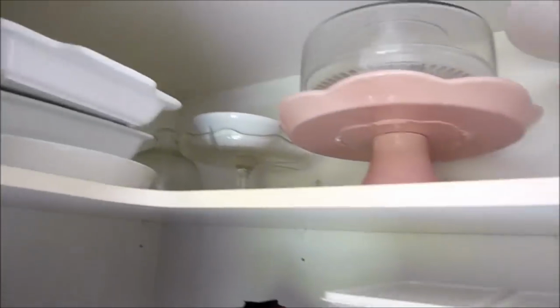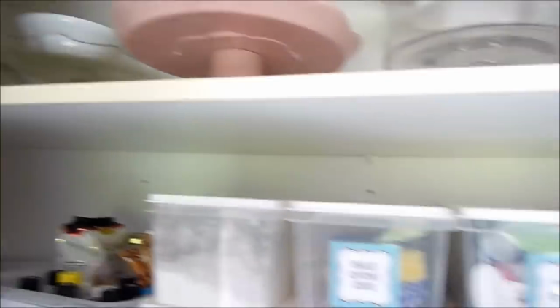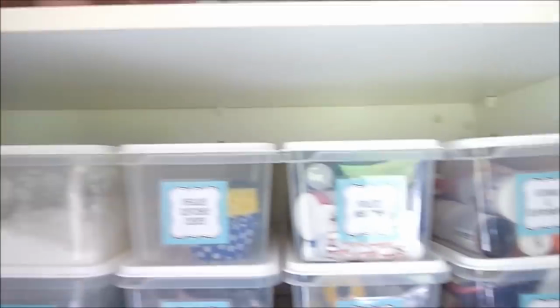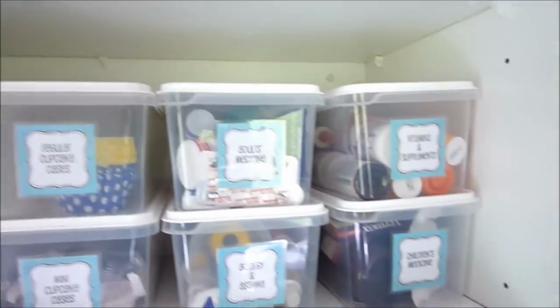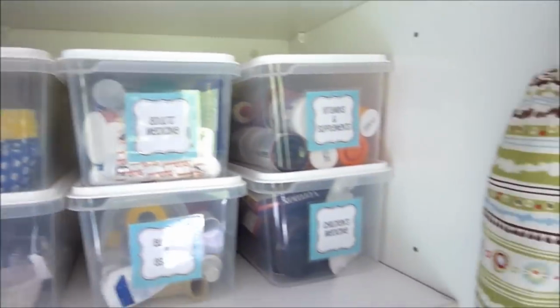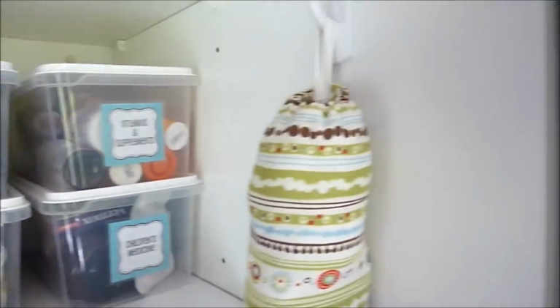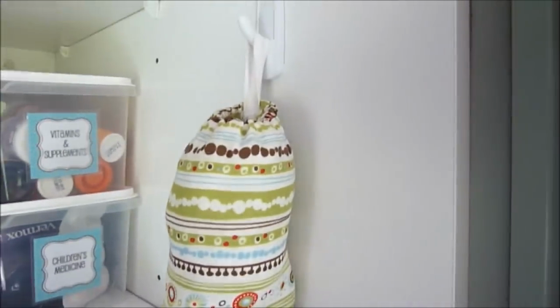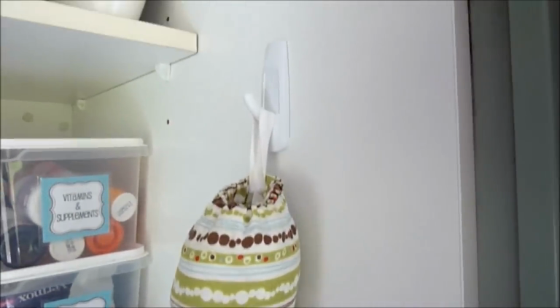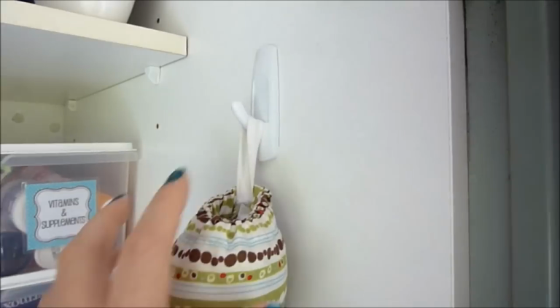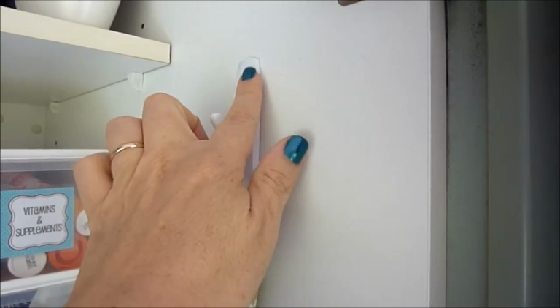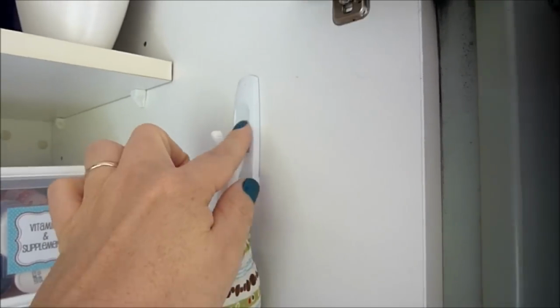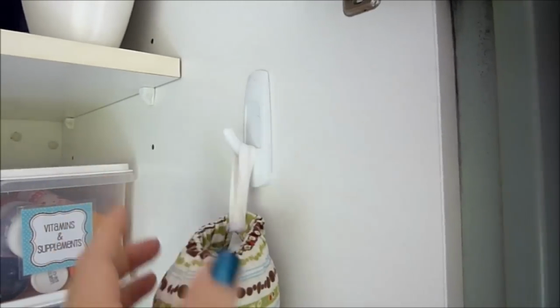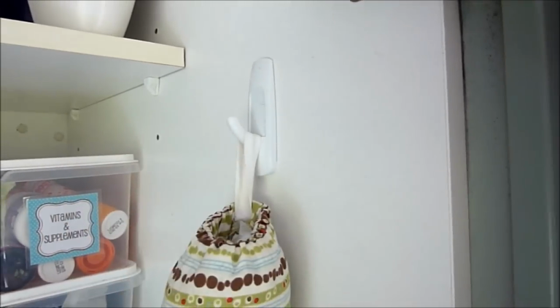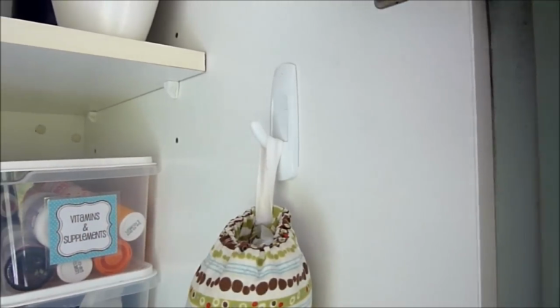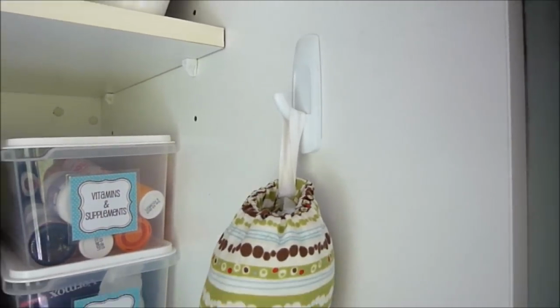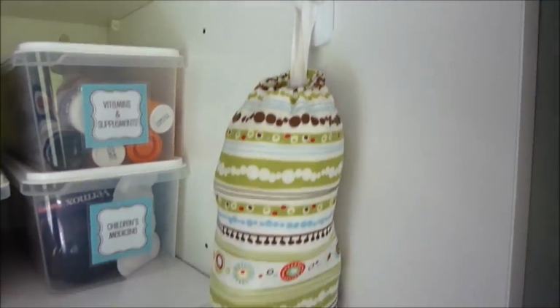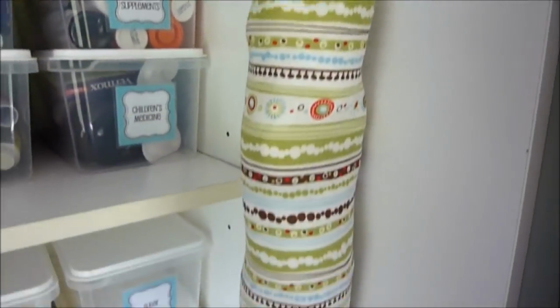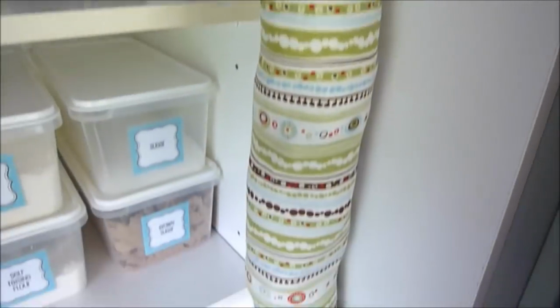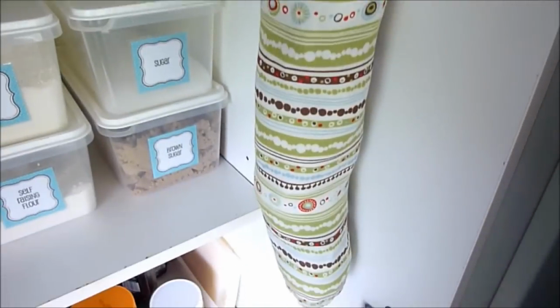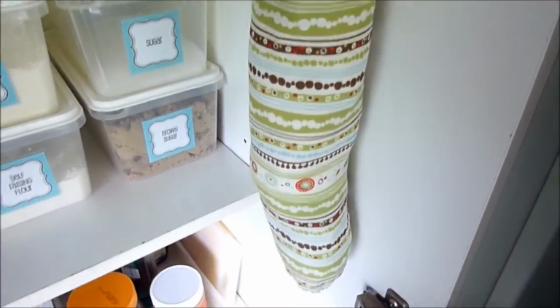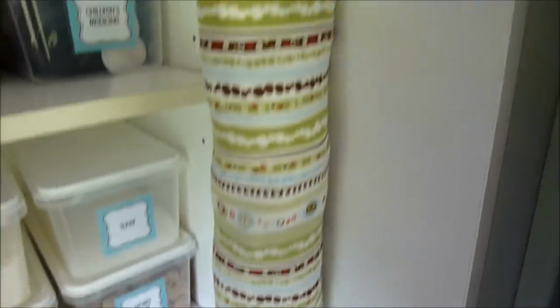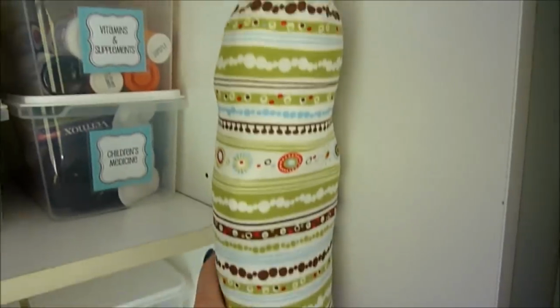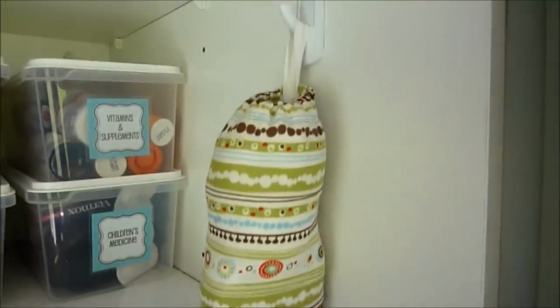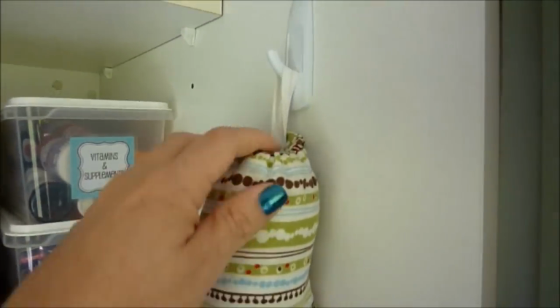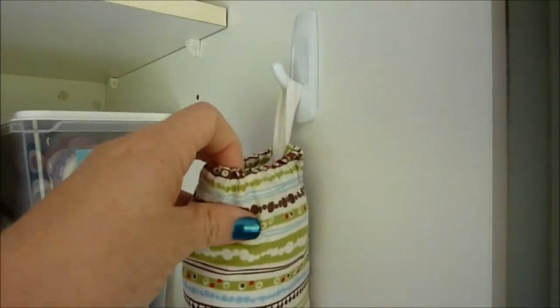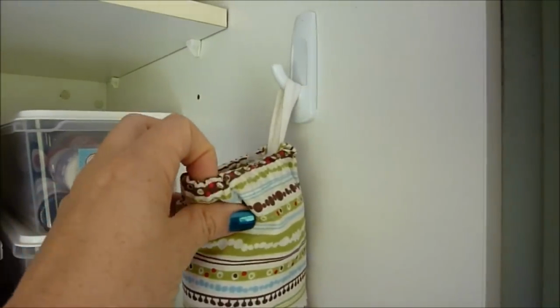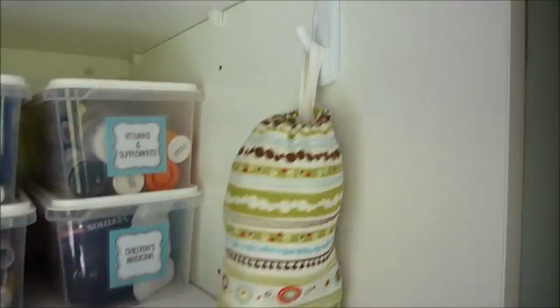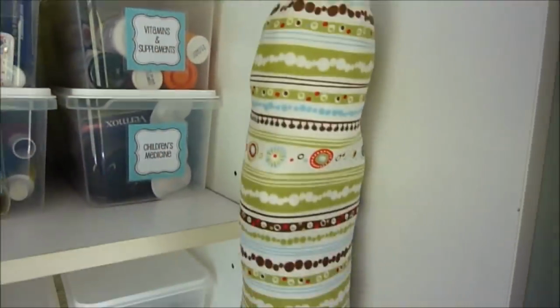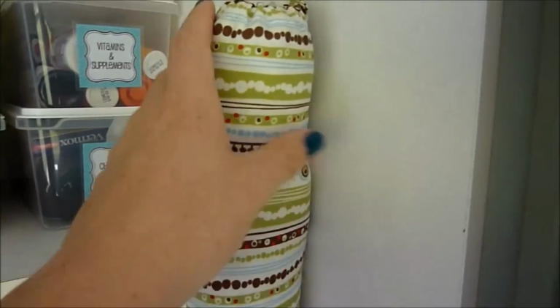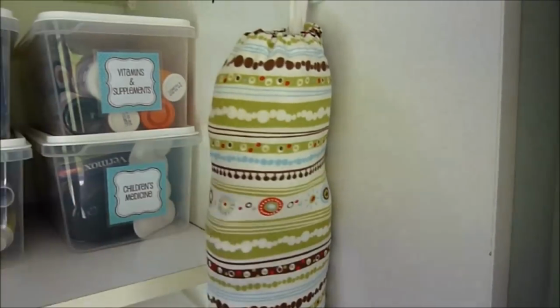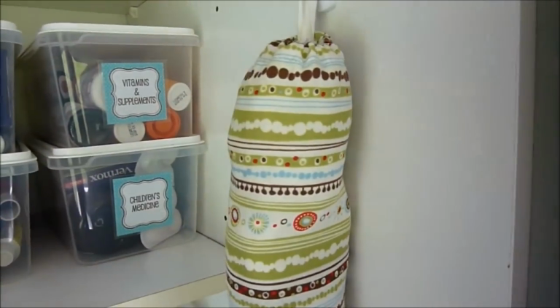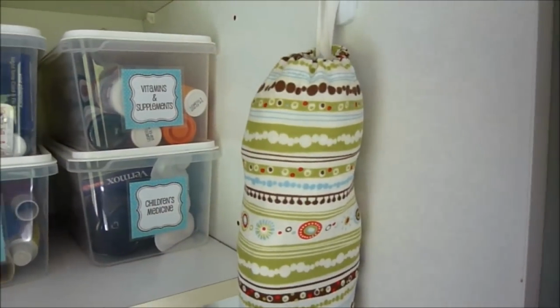On the second shelf — I'll show you this quickly — this is just one of those self-releasing hooks, and I have a fabric tube that I sewed with elastic at the top and bottom. That just has plastic bags in it.